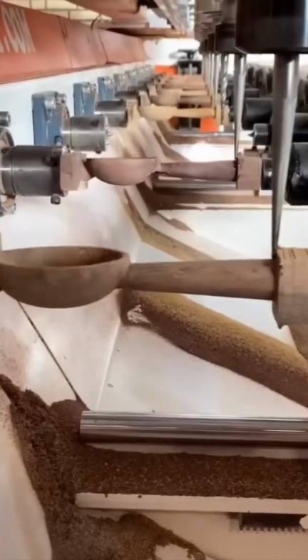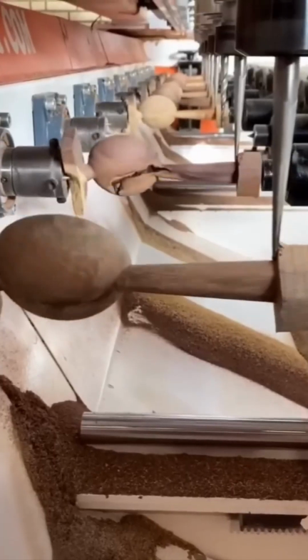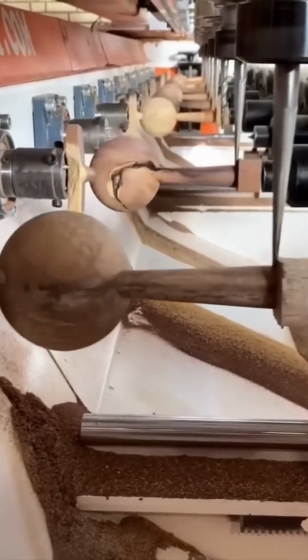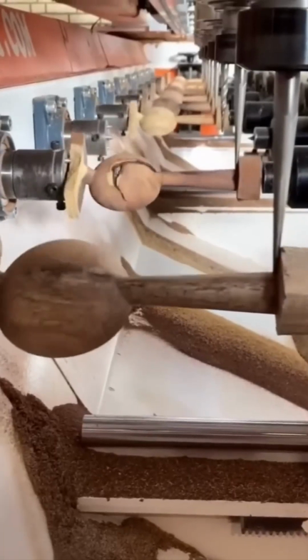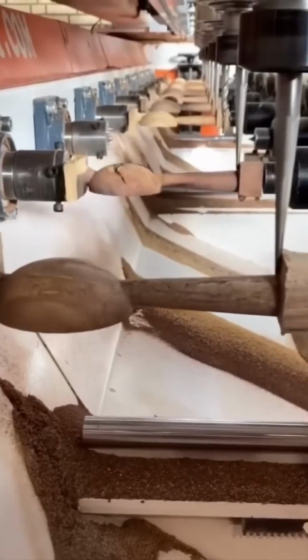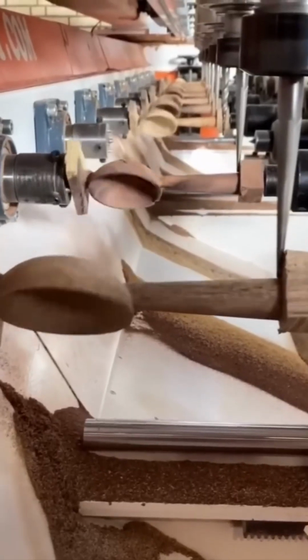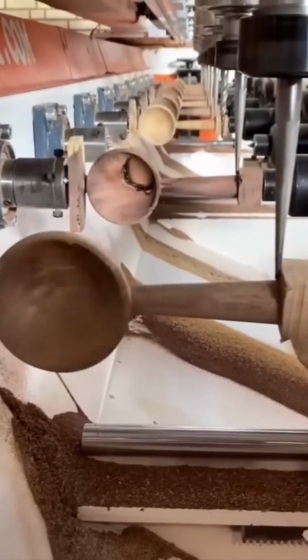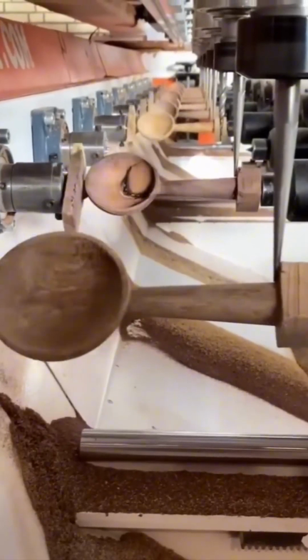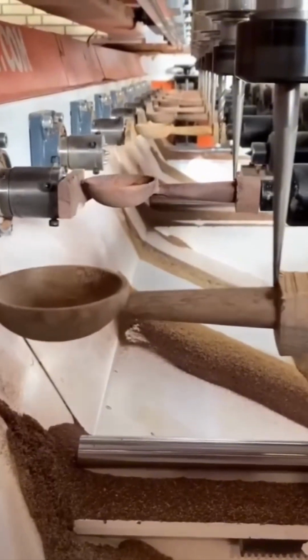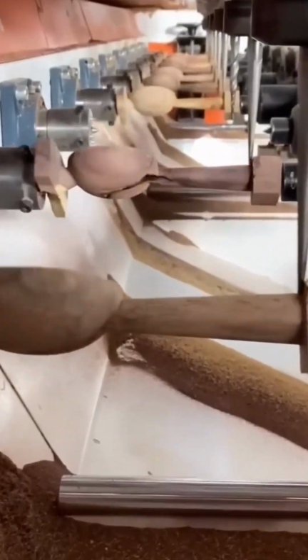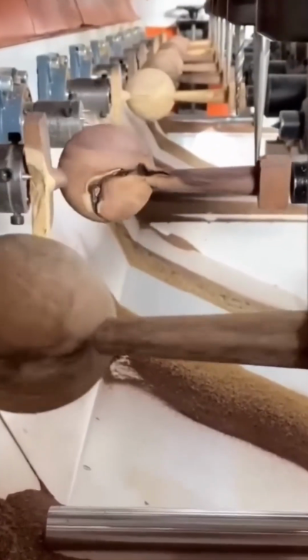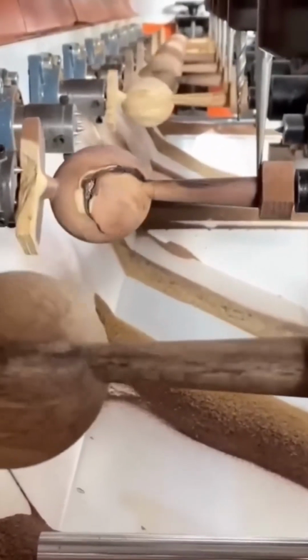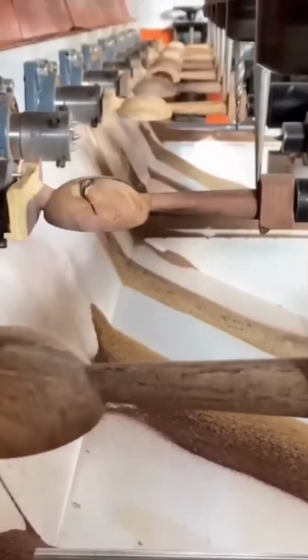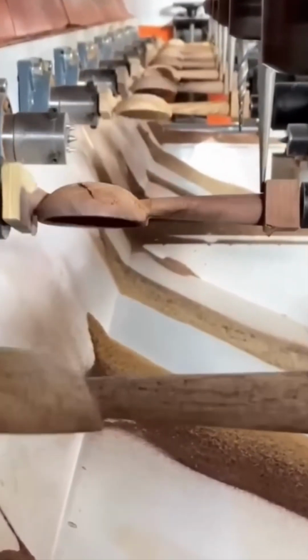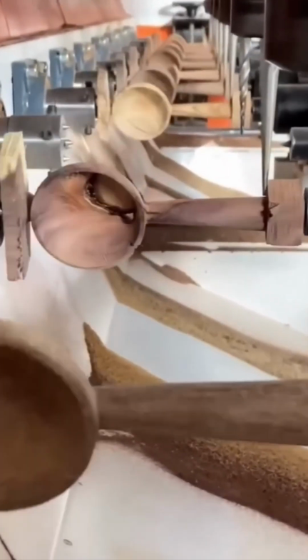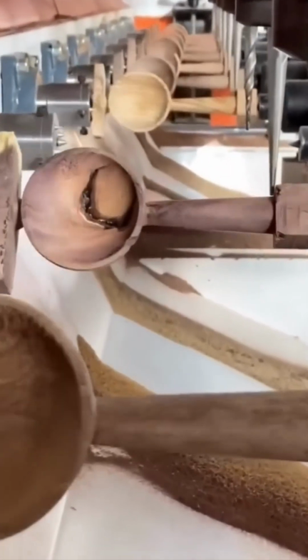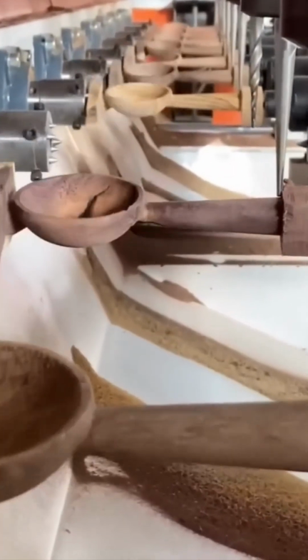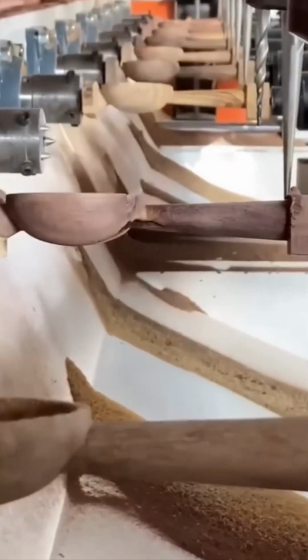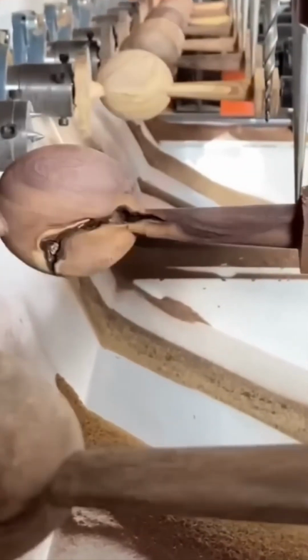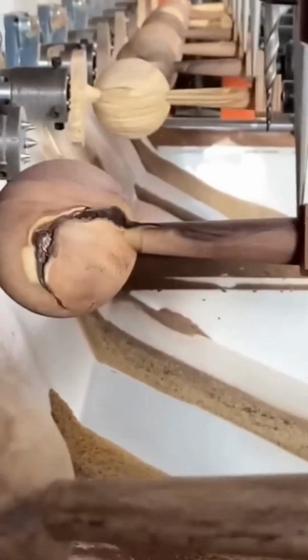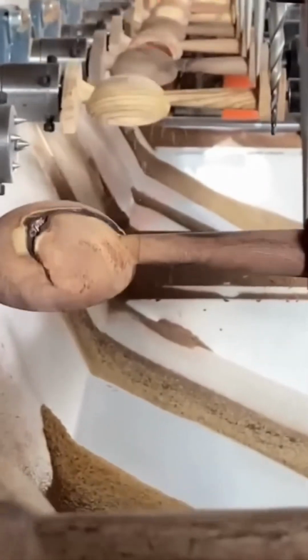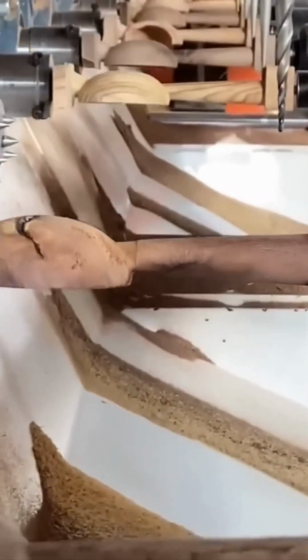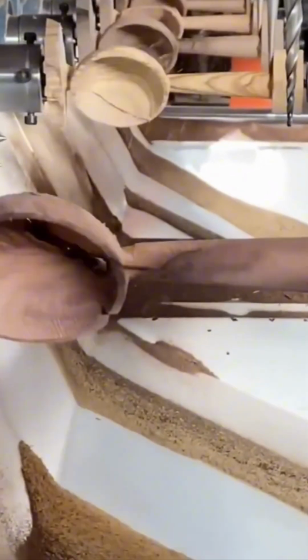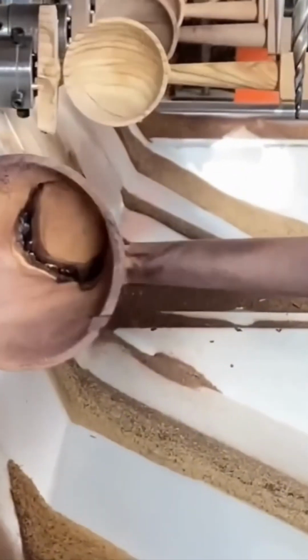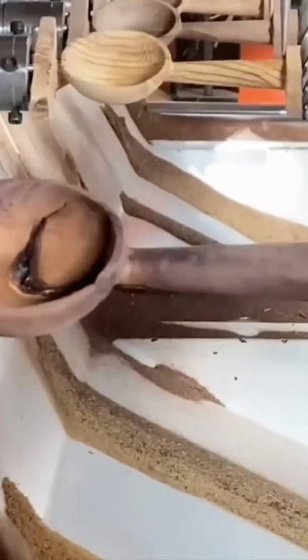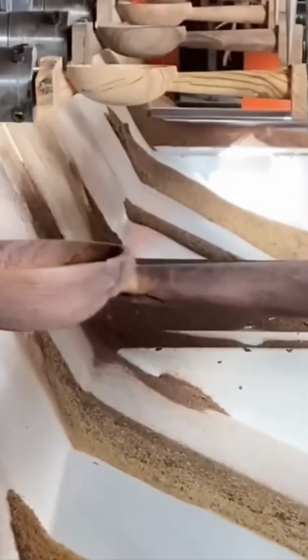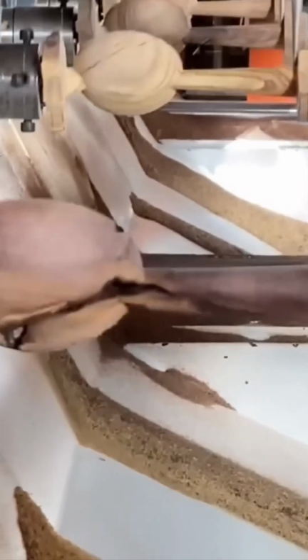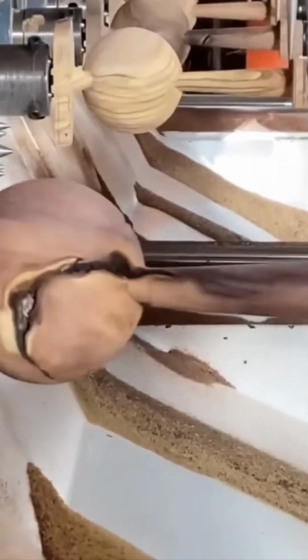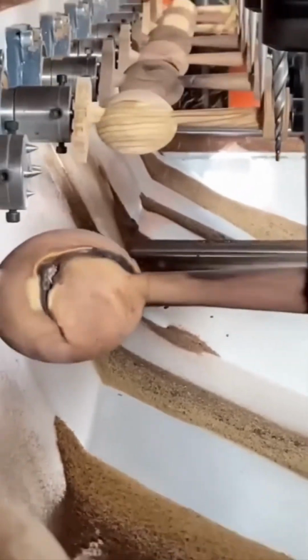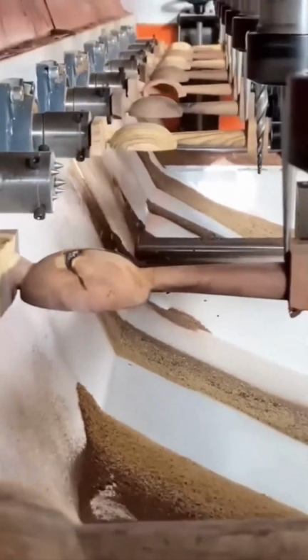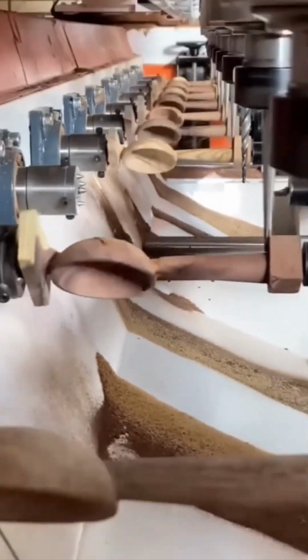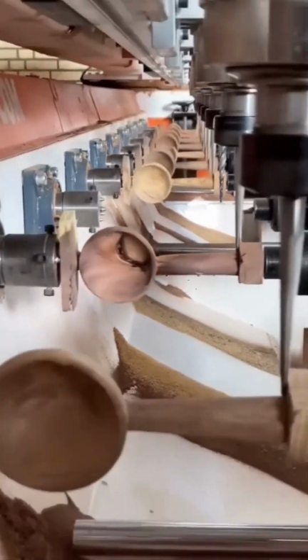Spoon assembly line. Shiny ladles glide forward like they're in a synchronized swimming routine. If you've ever wanted to see elegance in stainless steel, this is it.